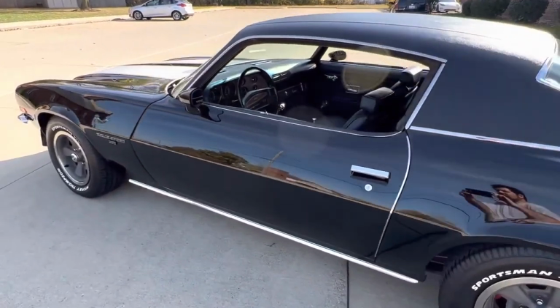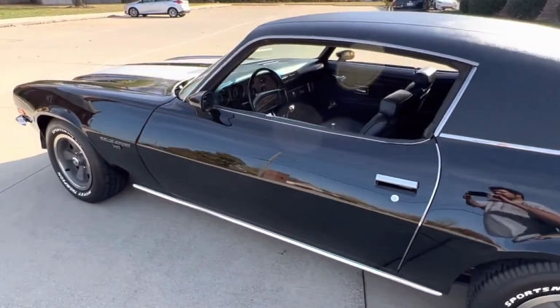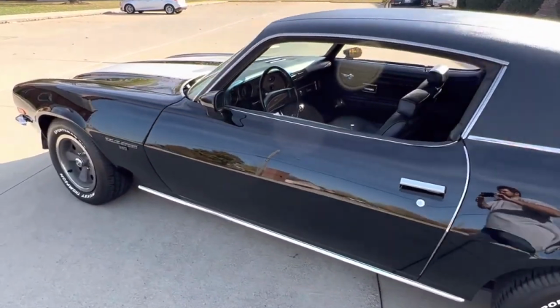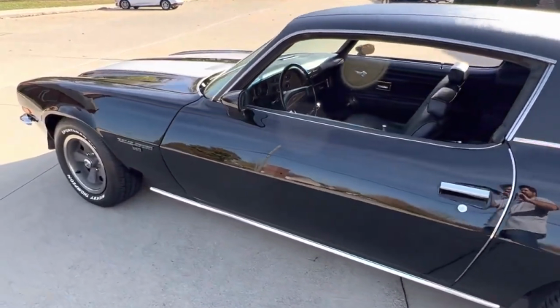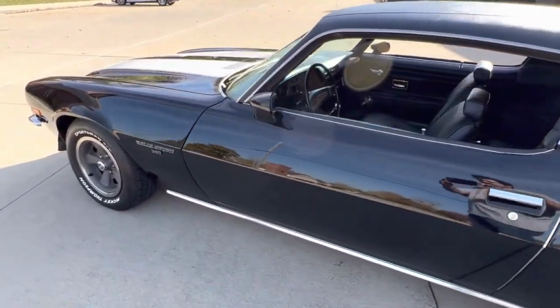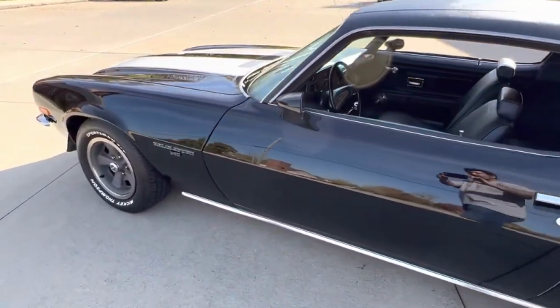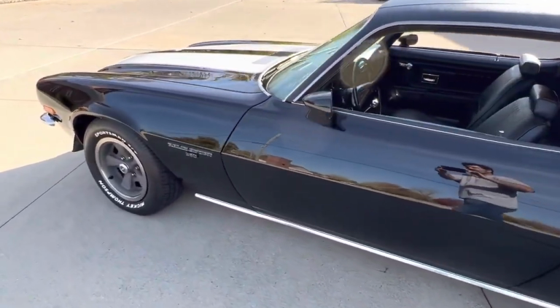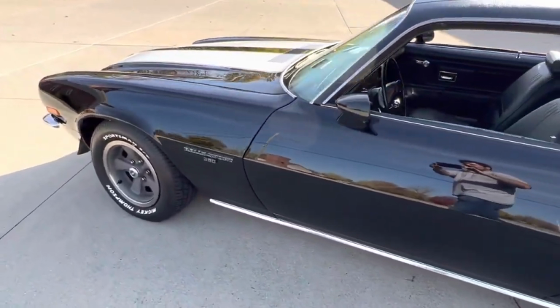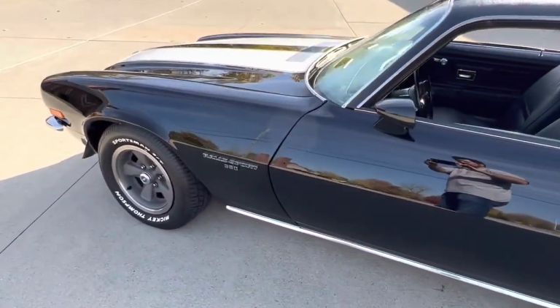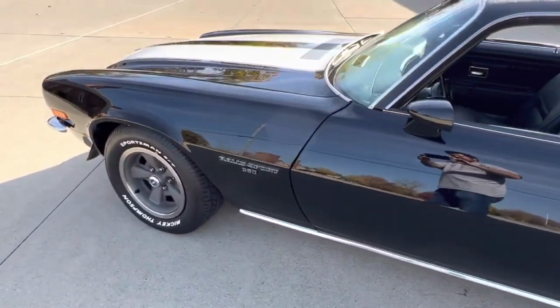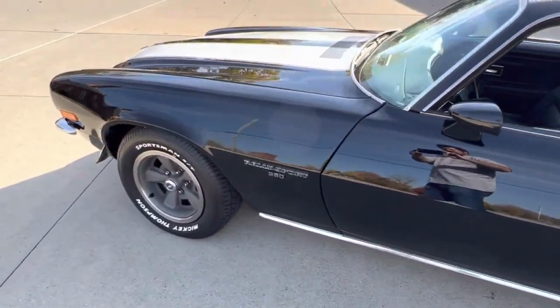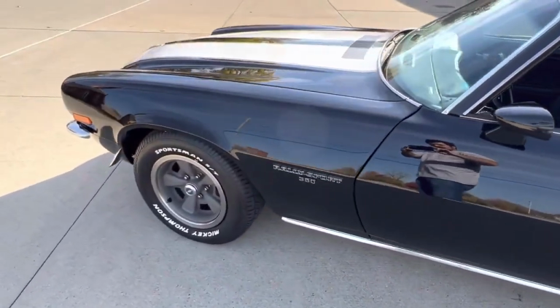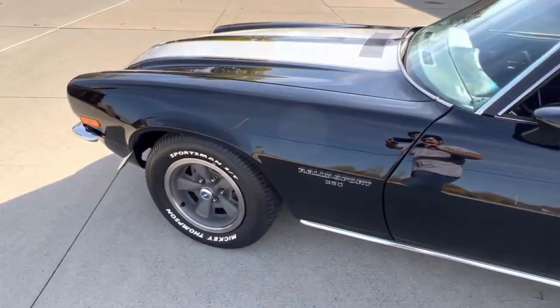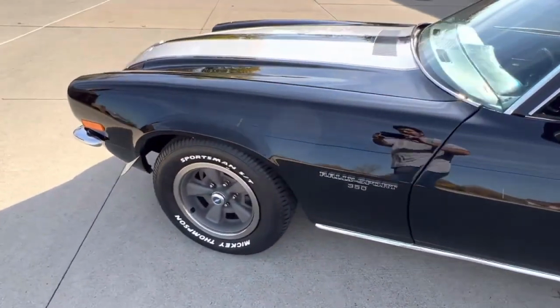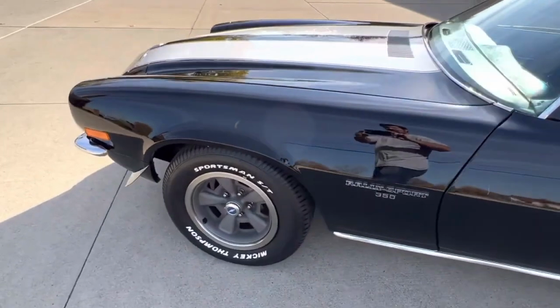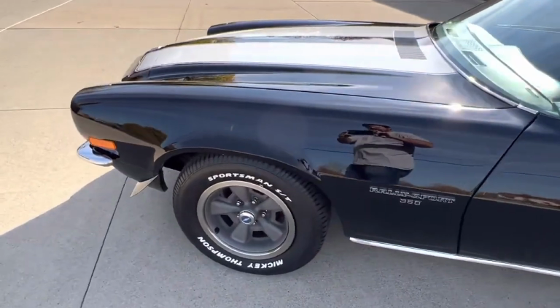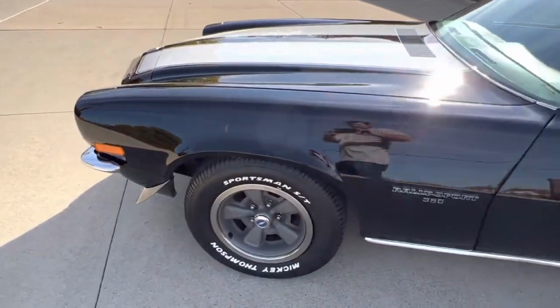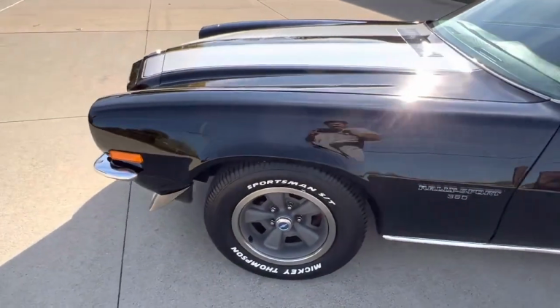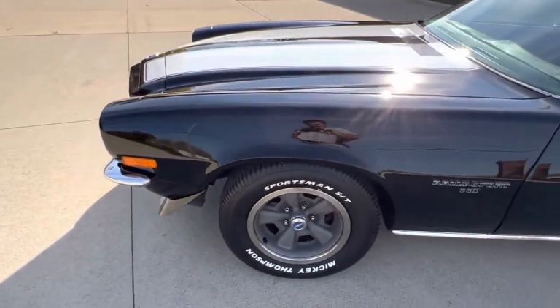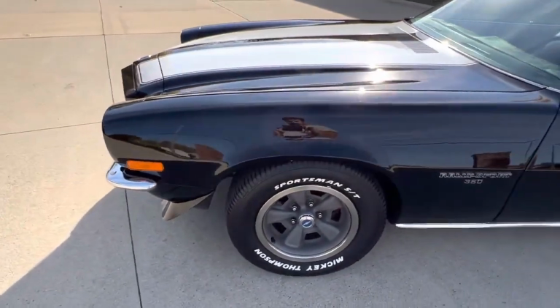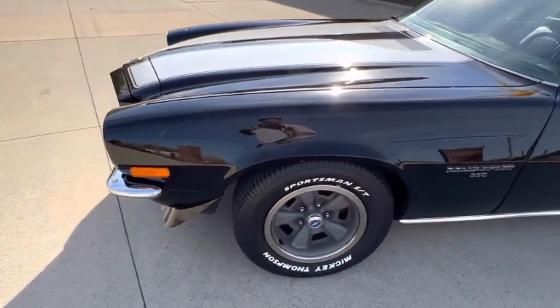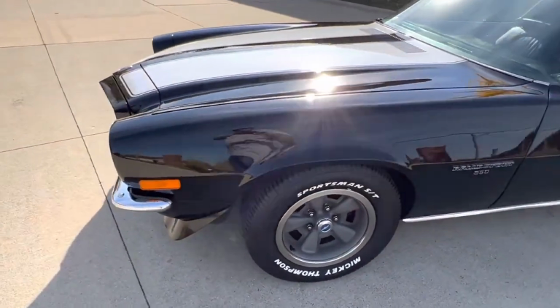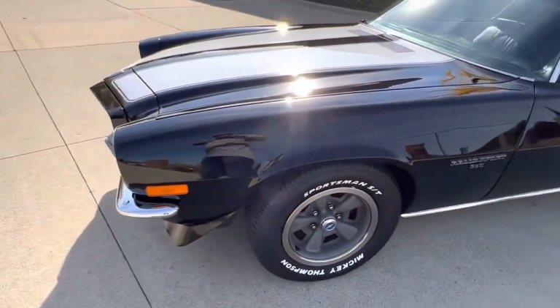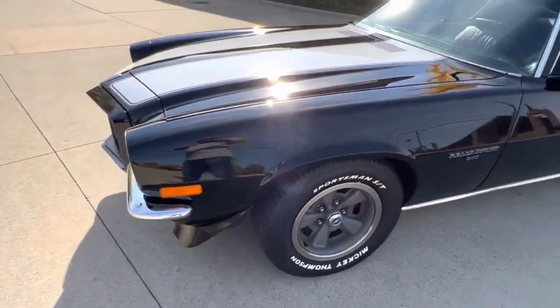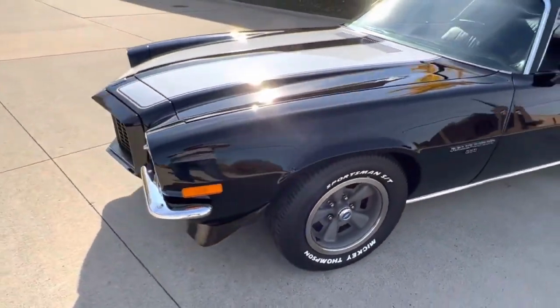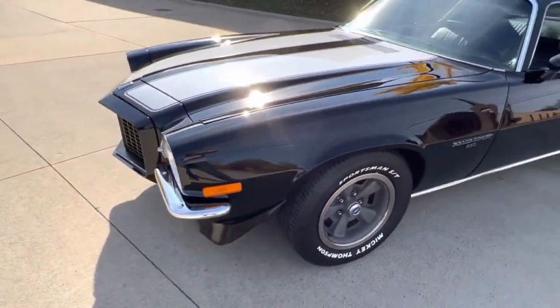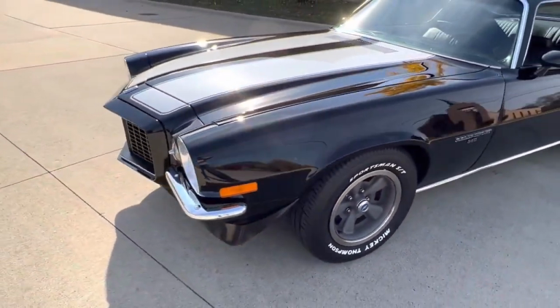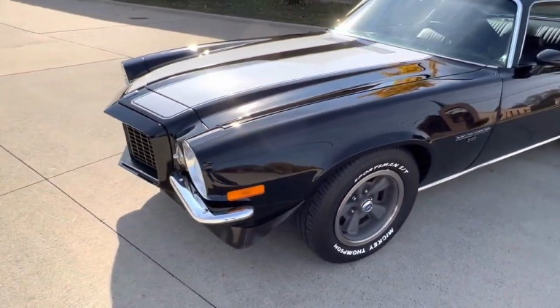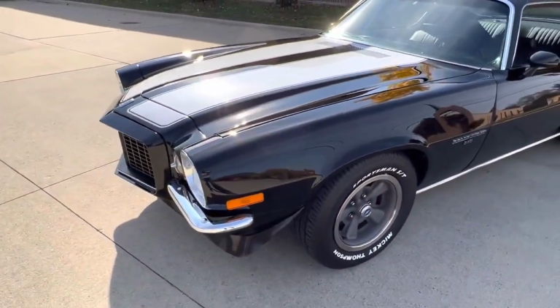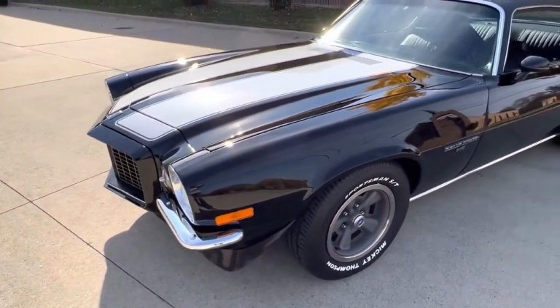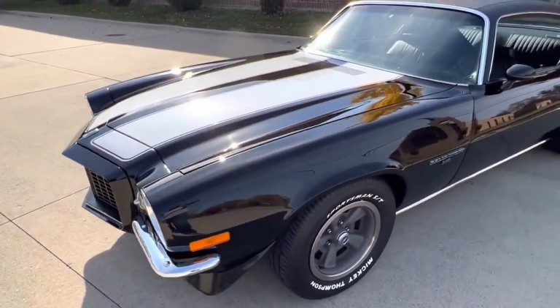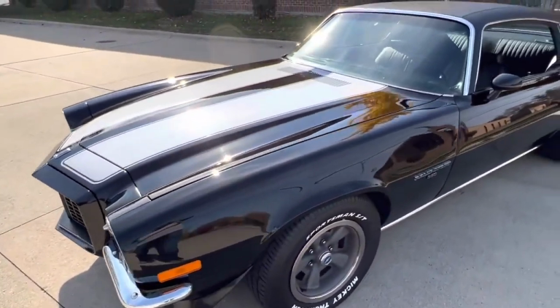It's a nice car, really runs nice. Got a great look to it. Triple black Rally Sport.